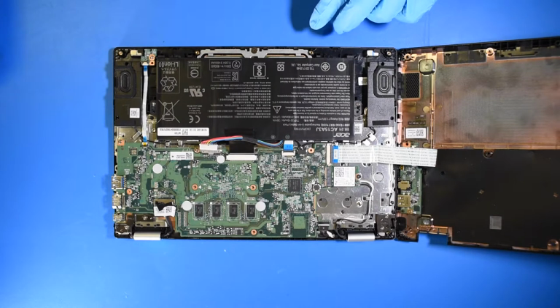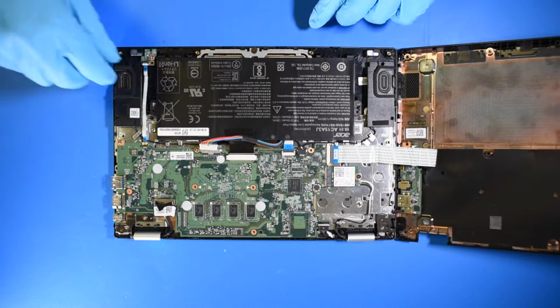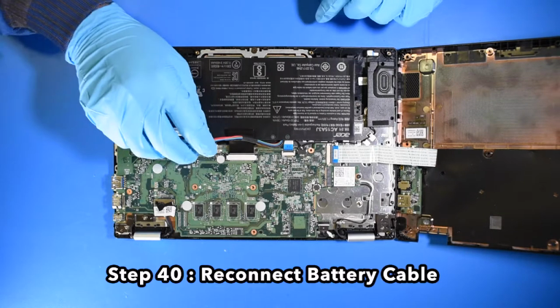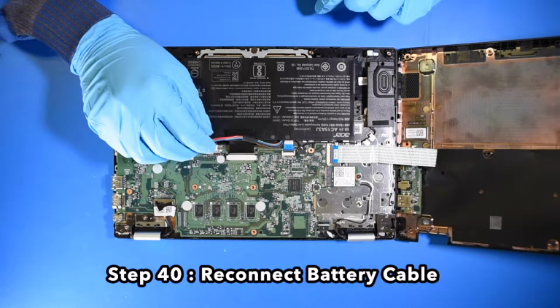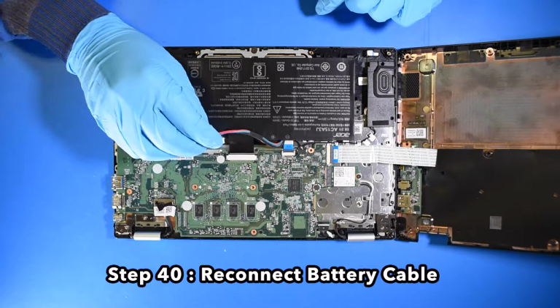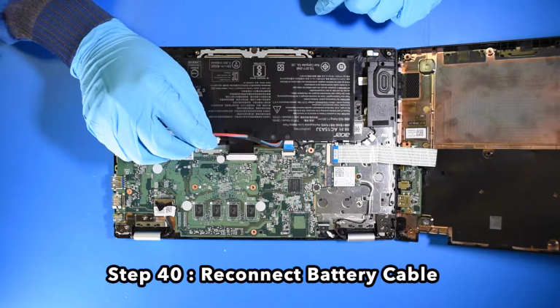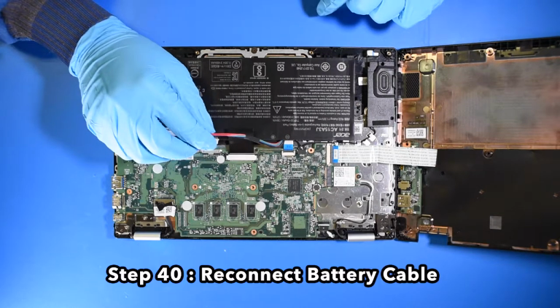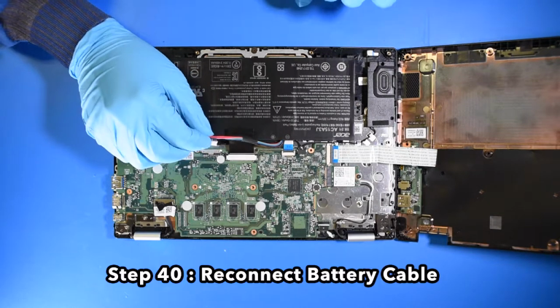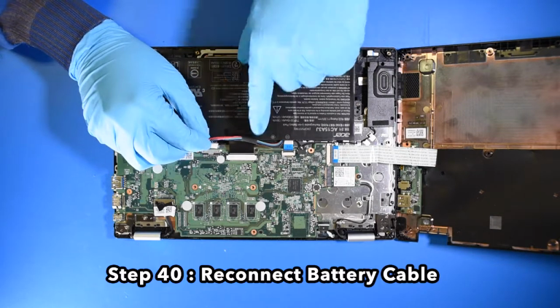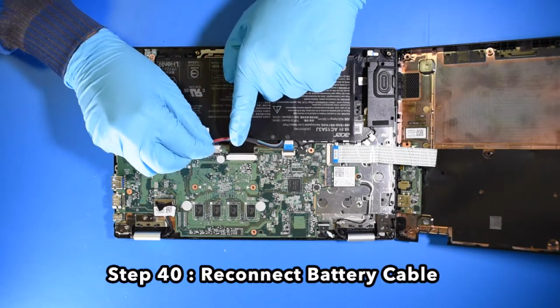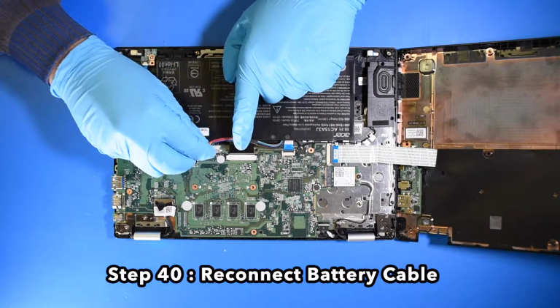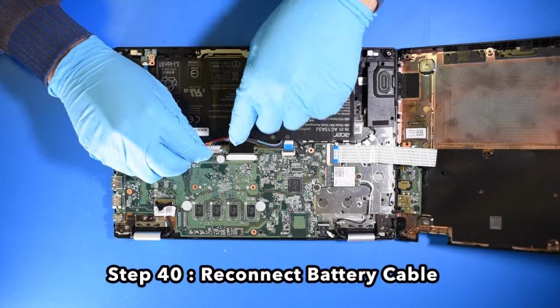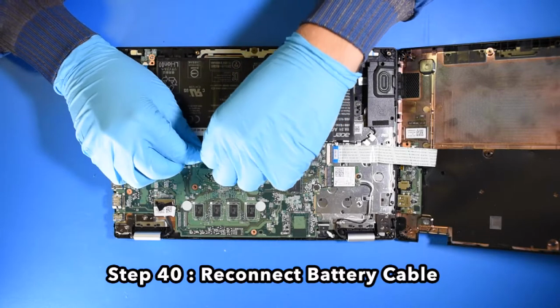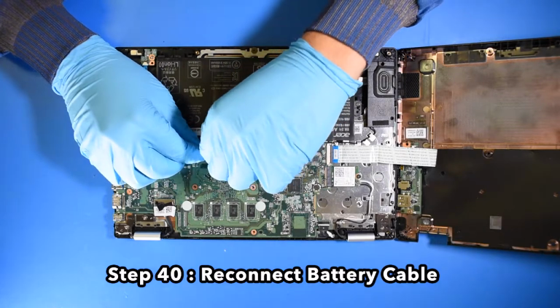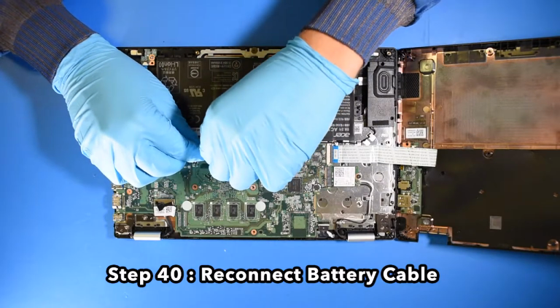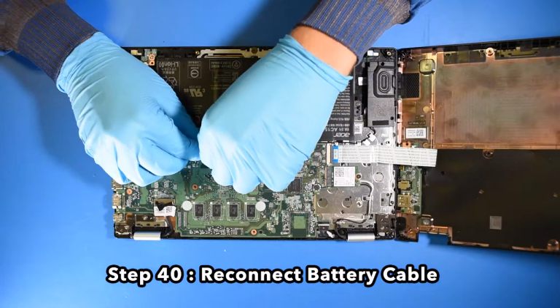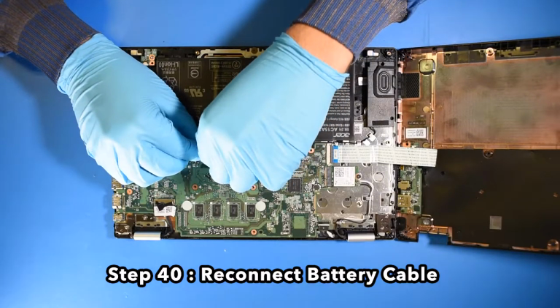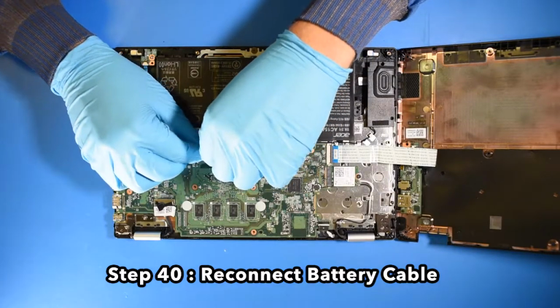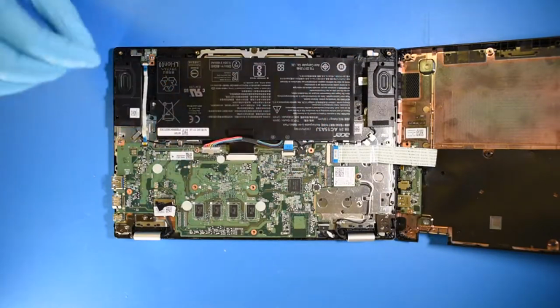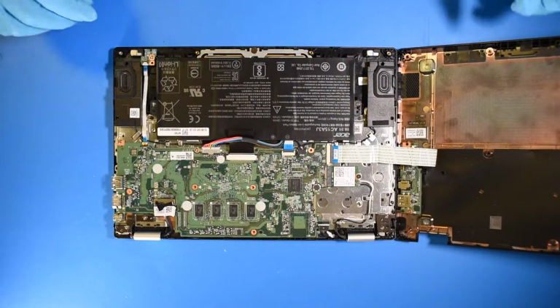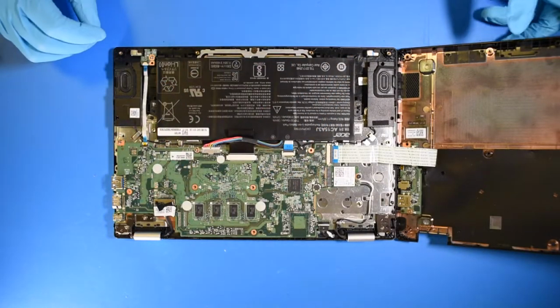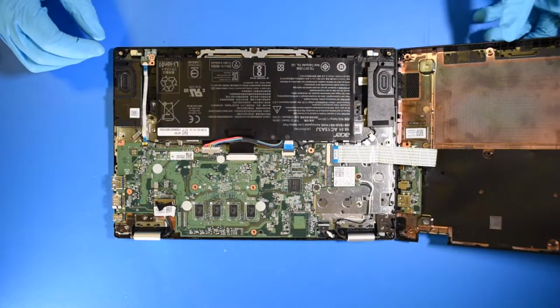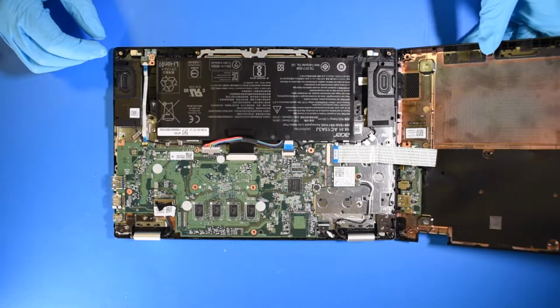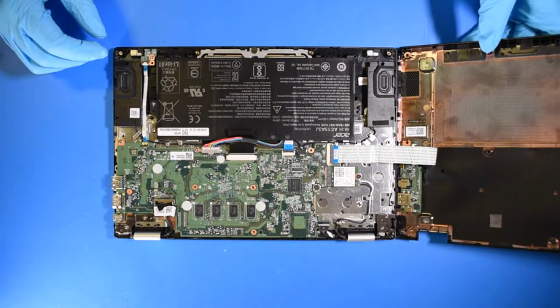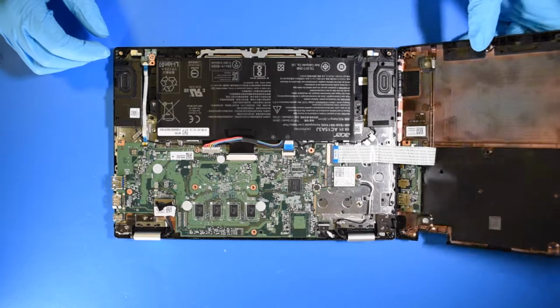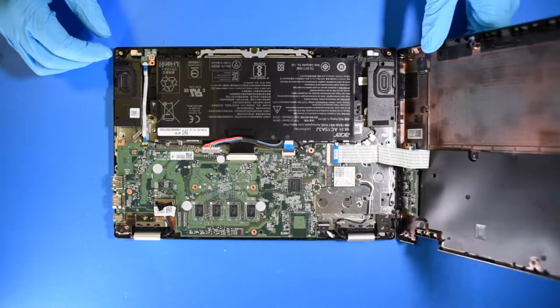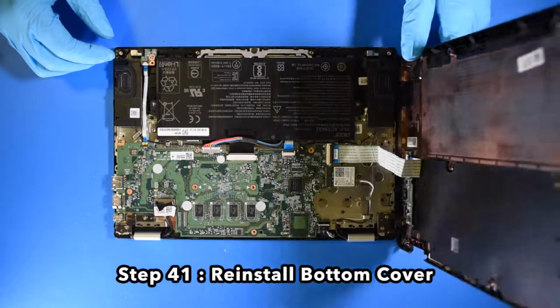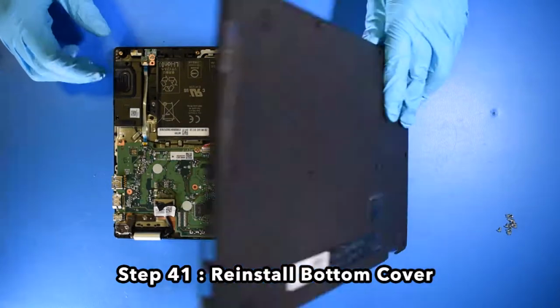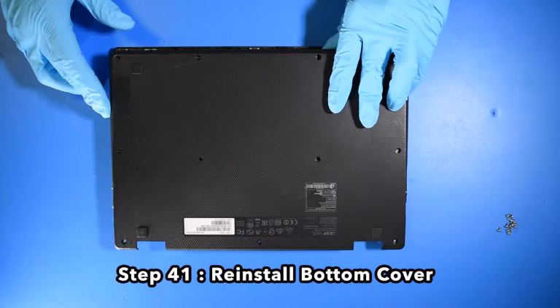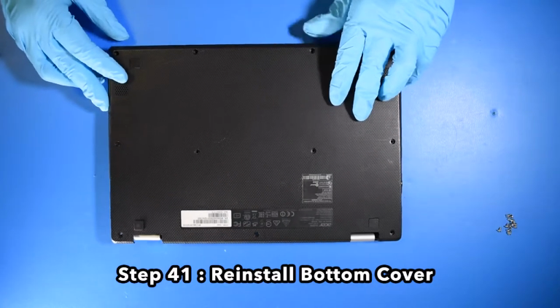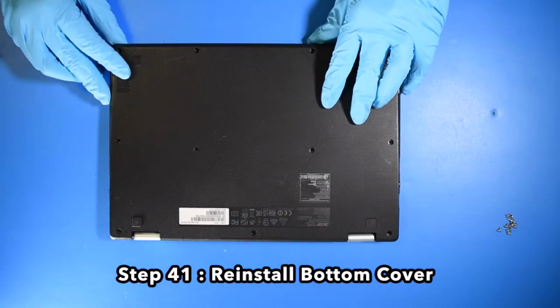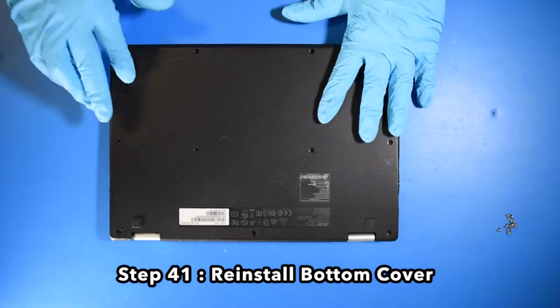Step 40. Reconnect the battery cable. Step 41. Reinstall the bottom cover.